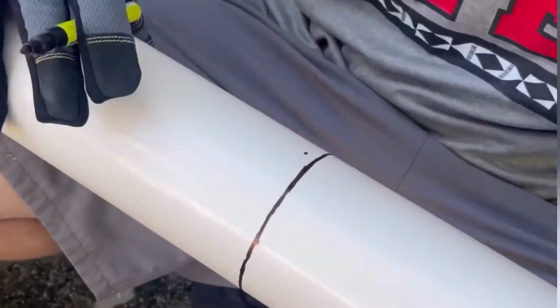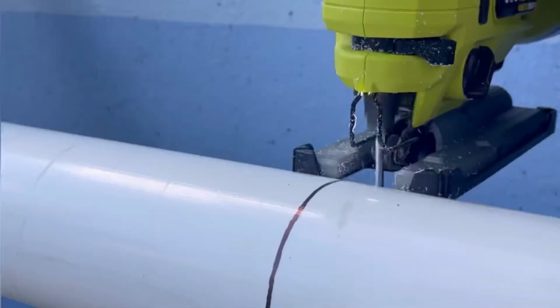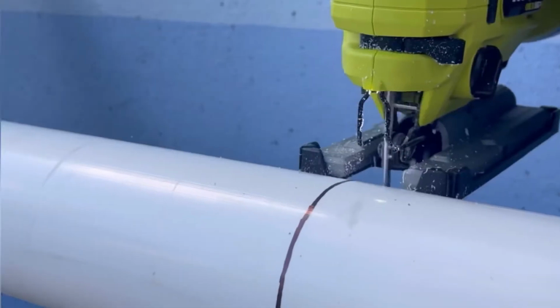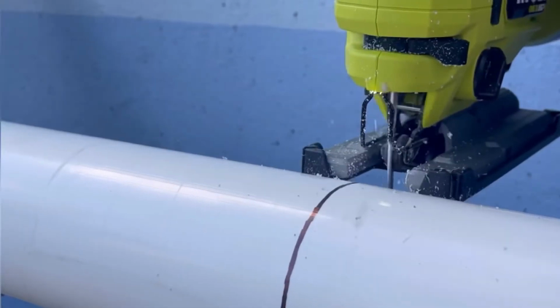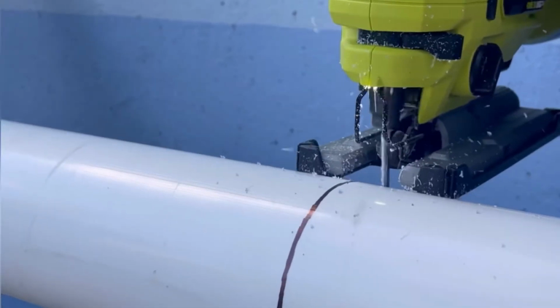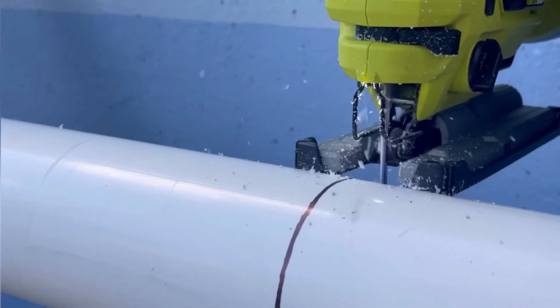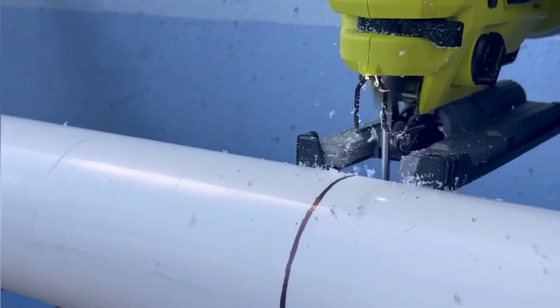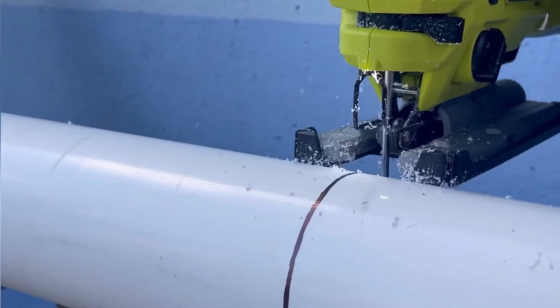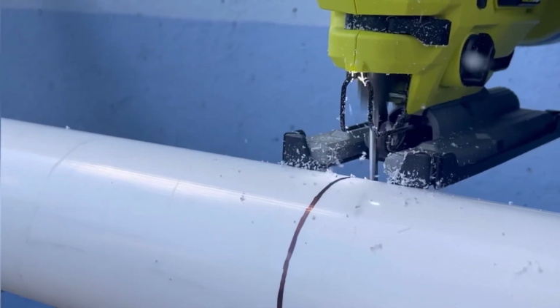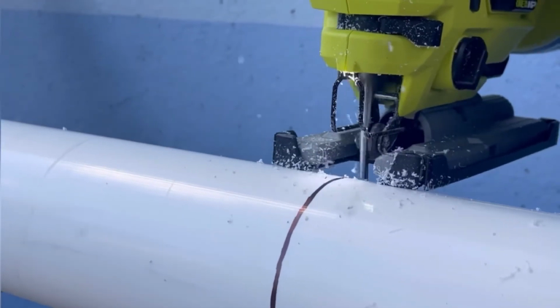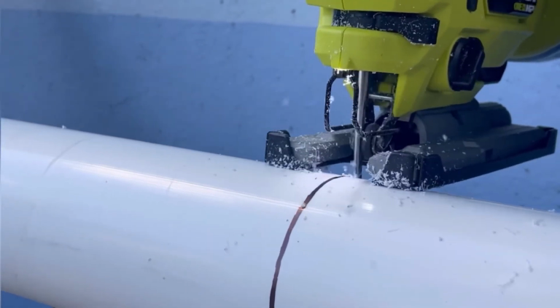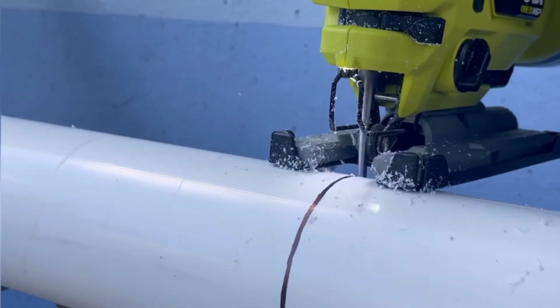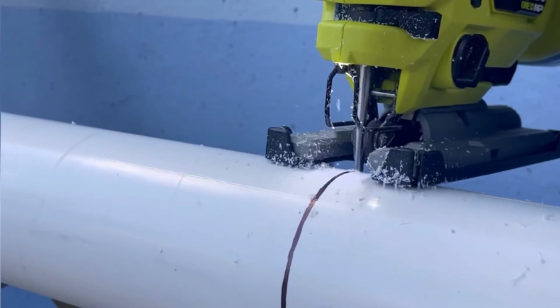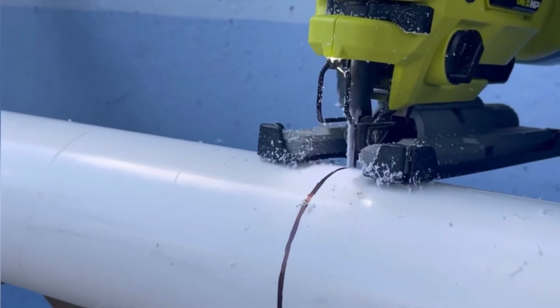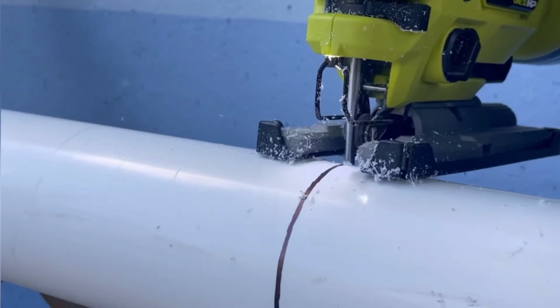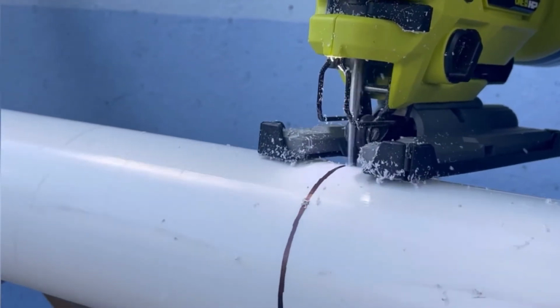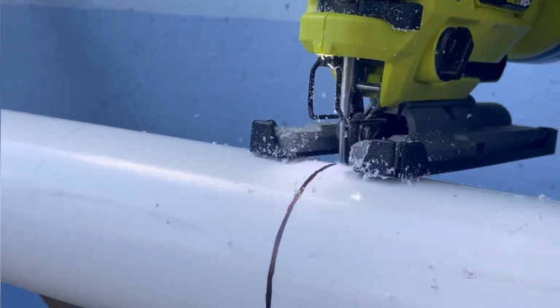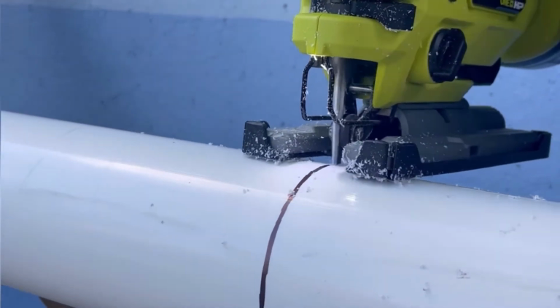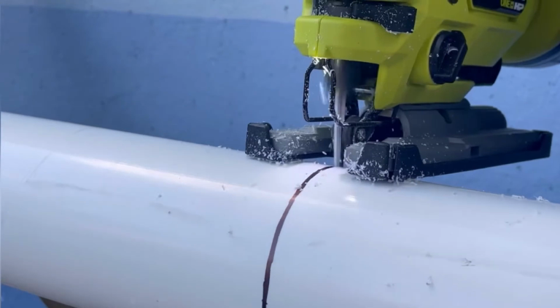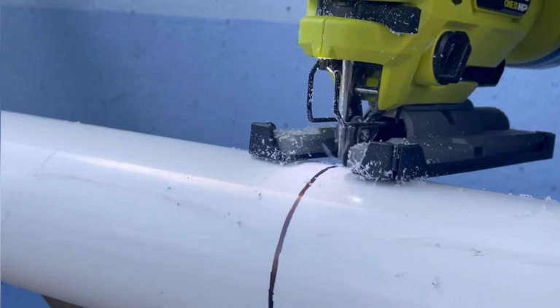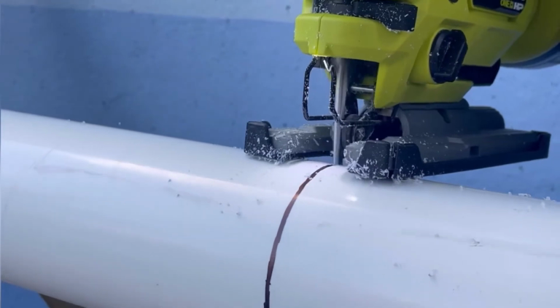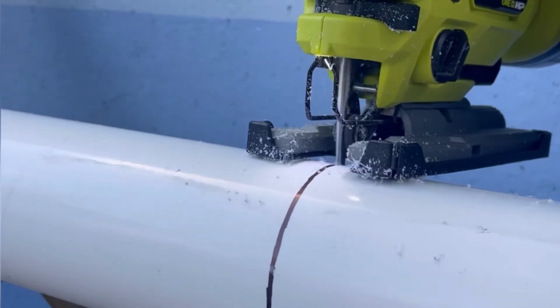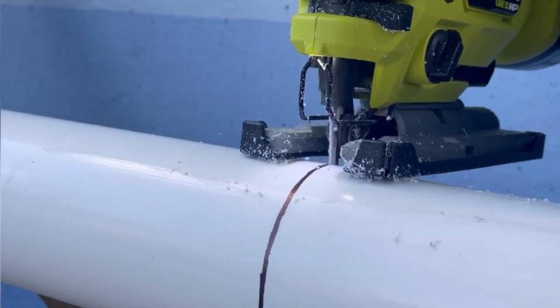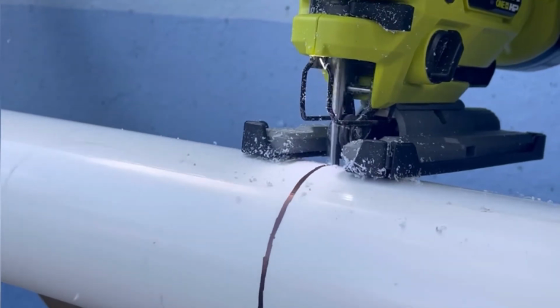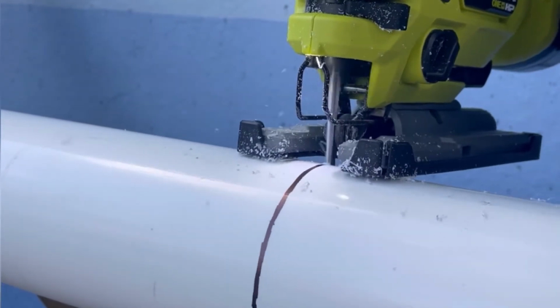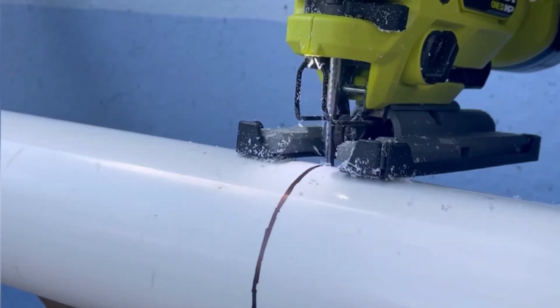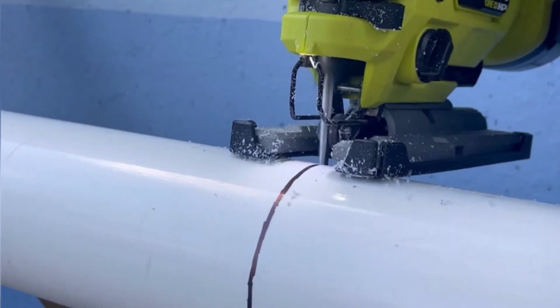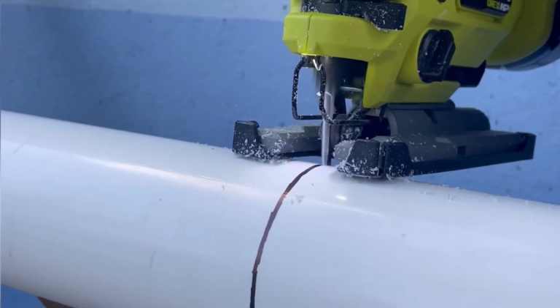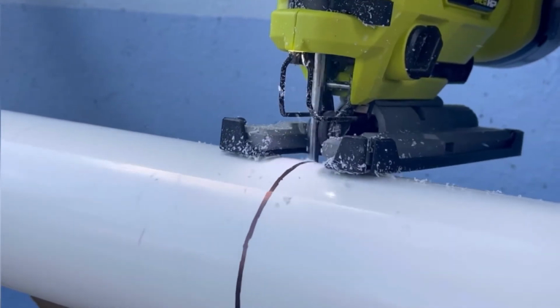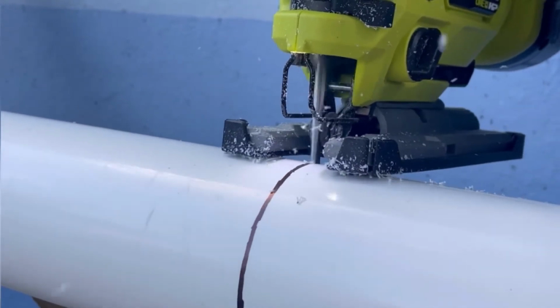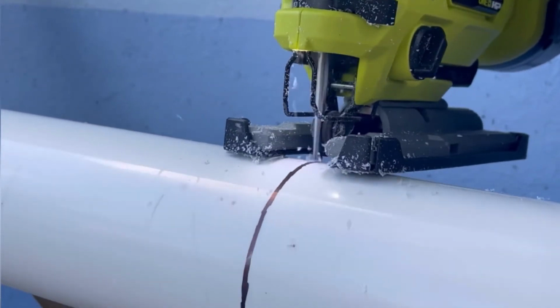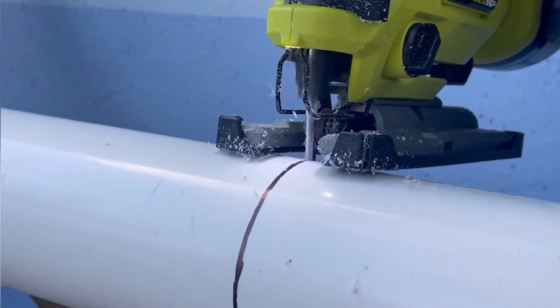Next we used a jigsaw to cut the line on the PVC pipe. We rotated the pipe as we cut through. Note that jigsaw blades are usually for metal or wood — we used a metal blade and that worked great to get through the plastic pipe.